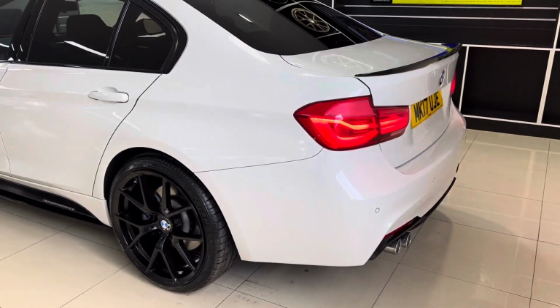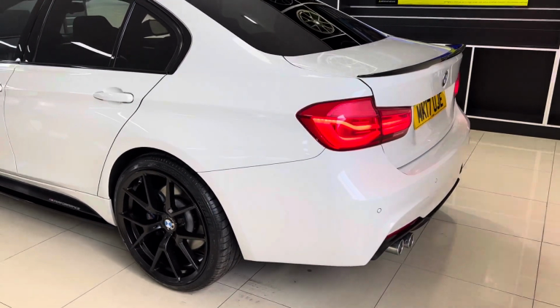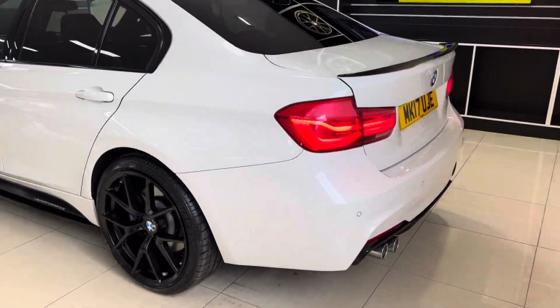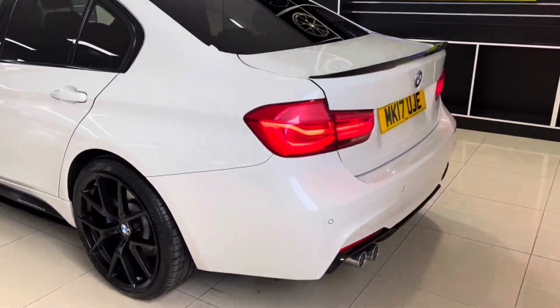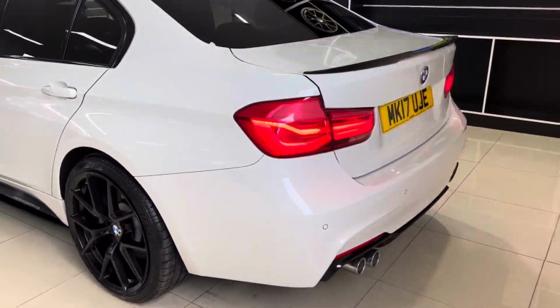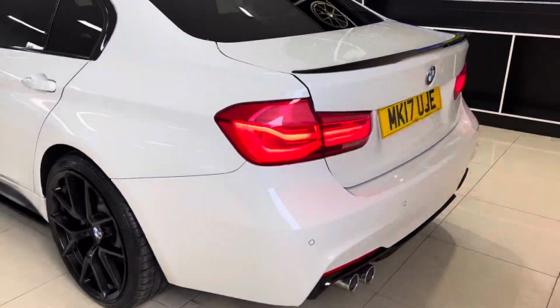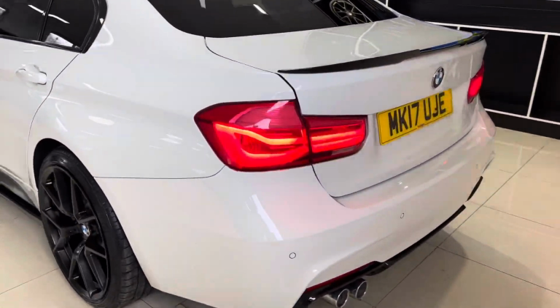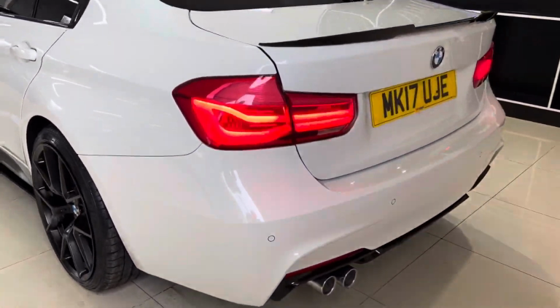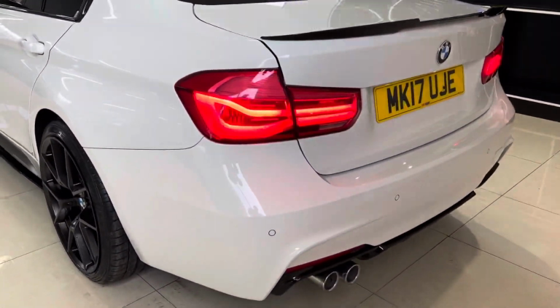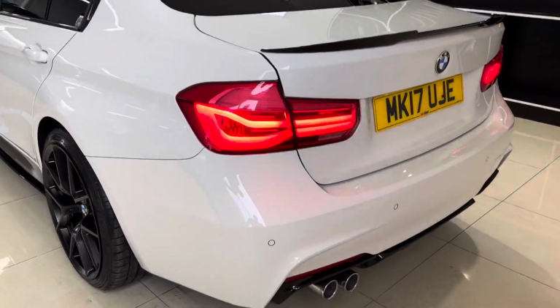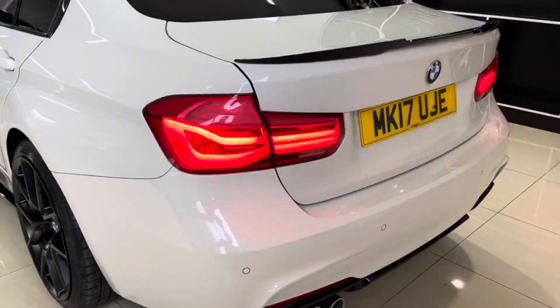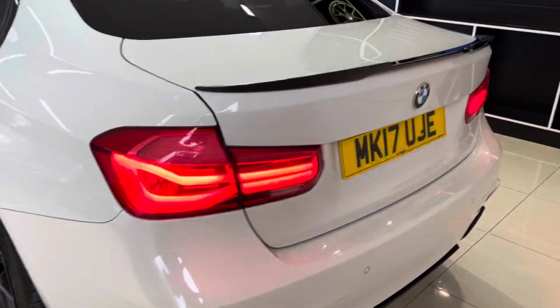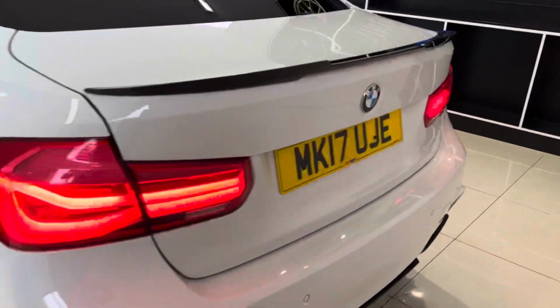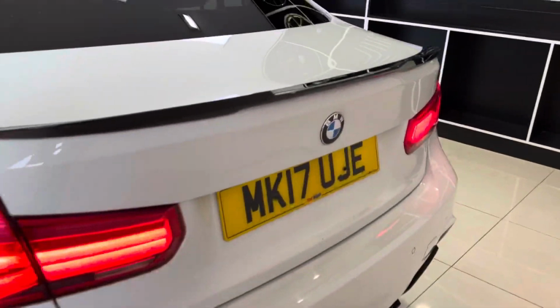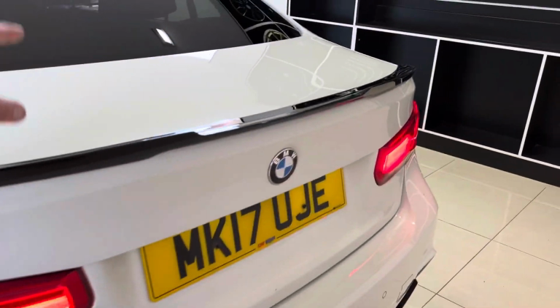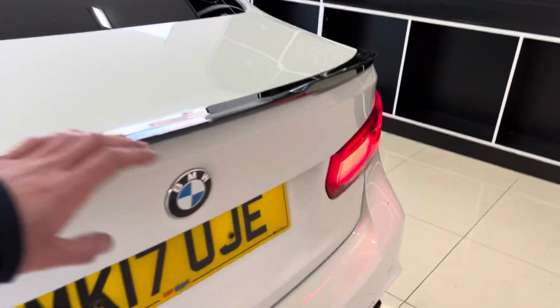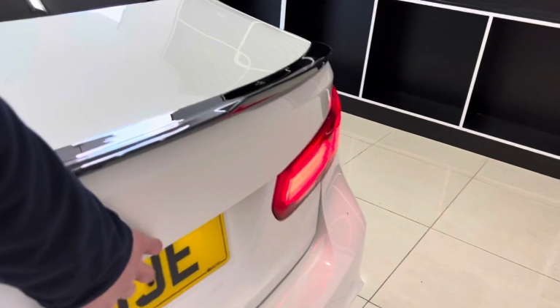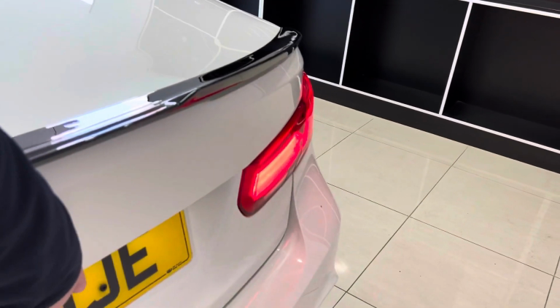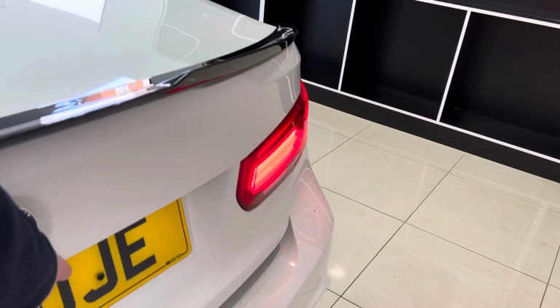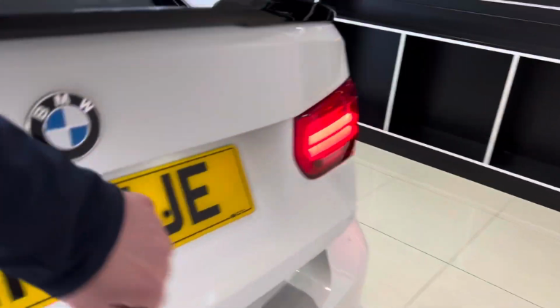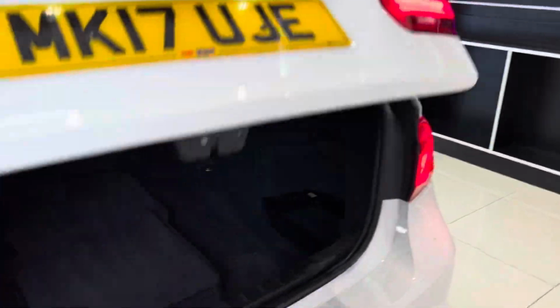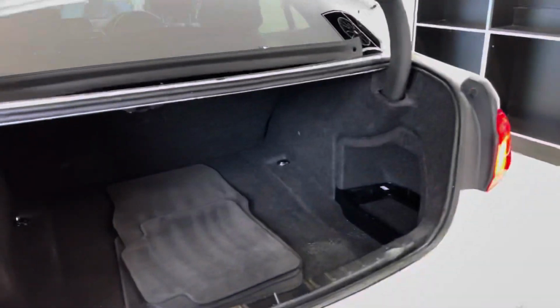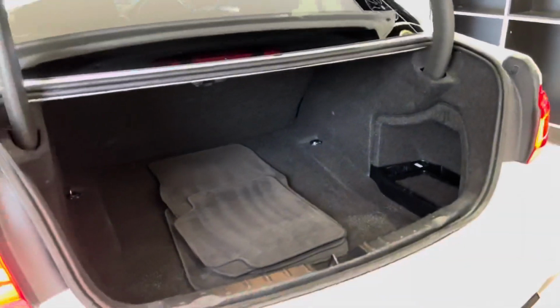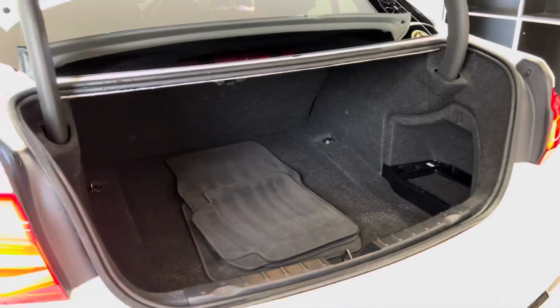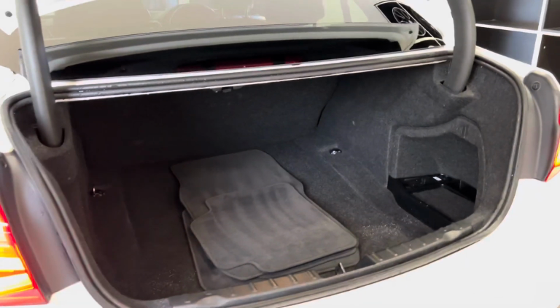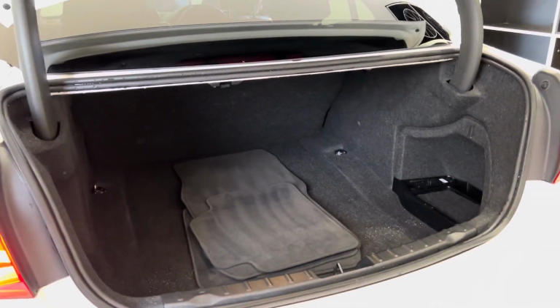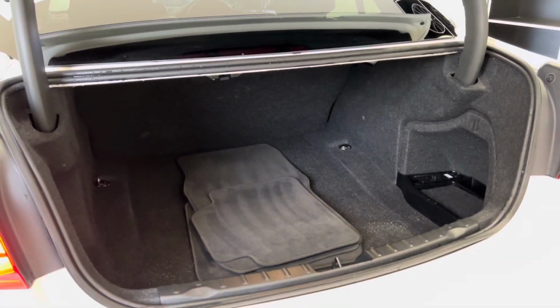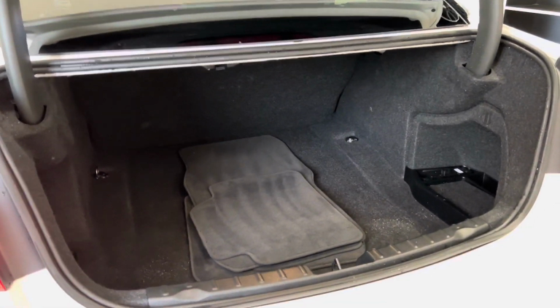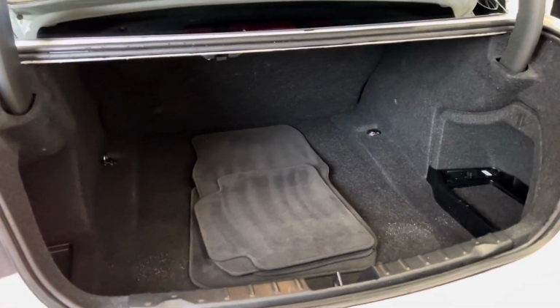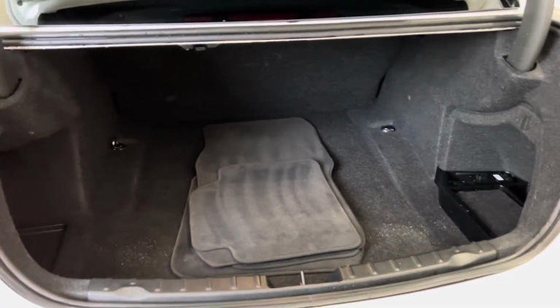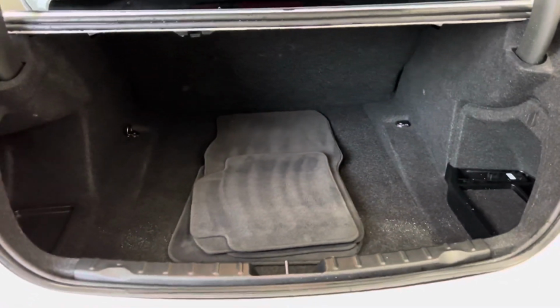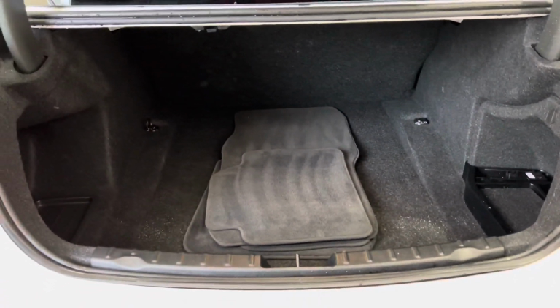As you can again see those fantastic 20-inch alloys, we've gone for the gloss rear diffuser and matching rear spoiler. And if you pop open the tailgate, in there you'll find a very spacious, tidy boot area.